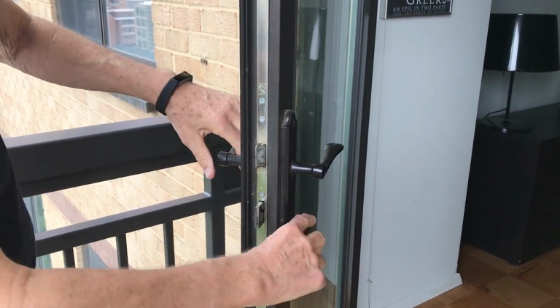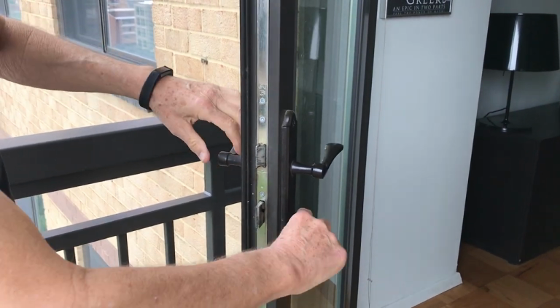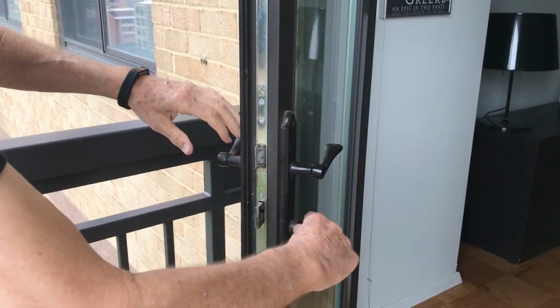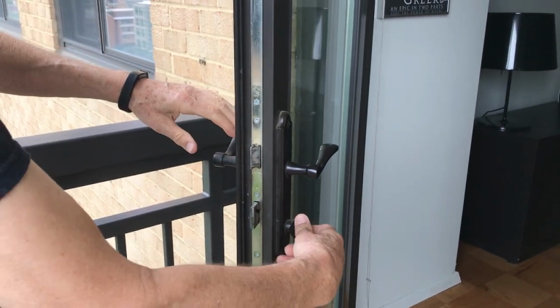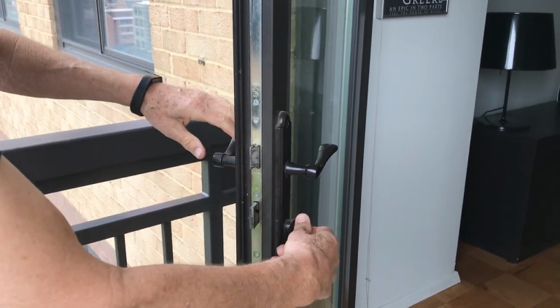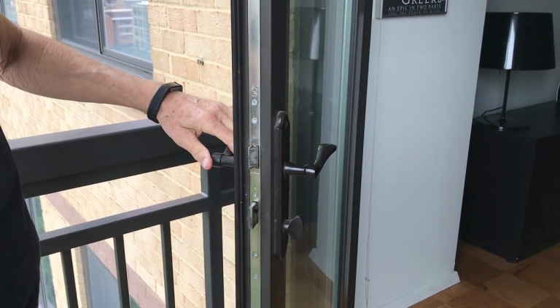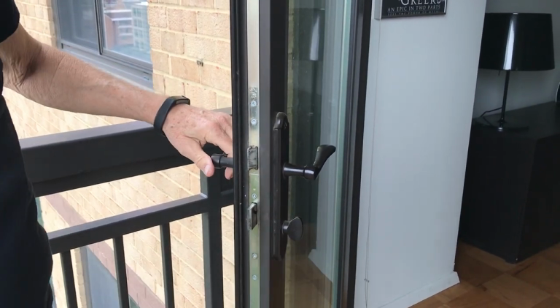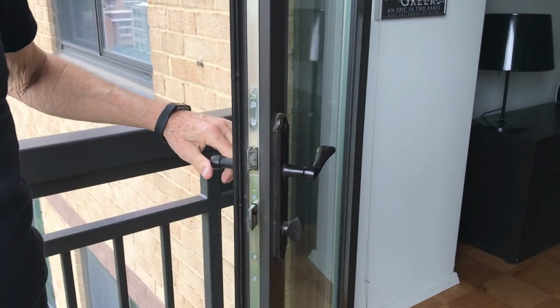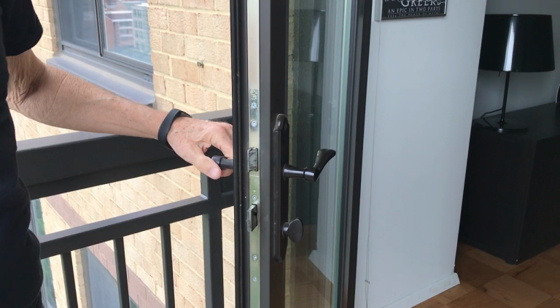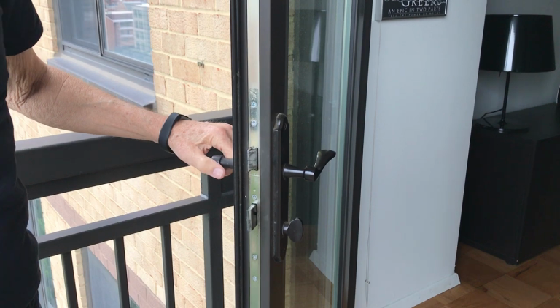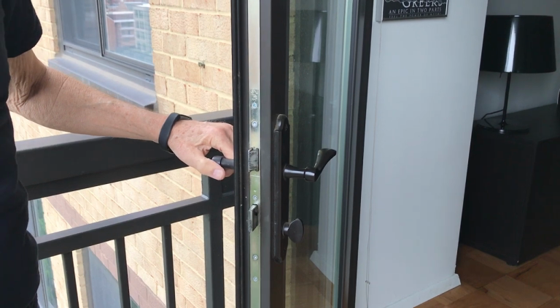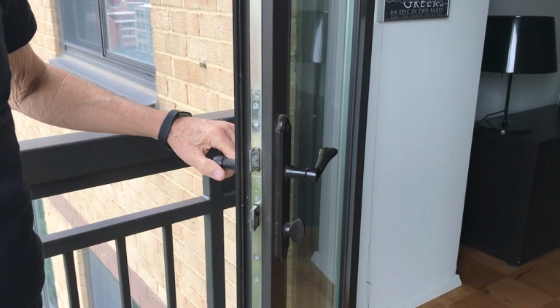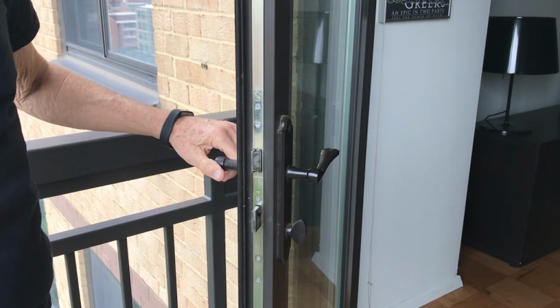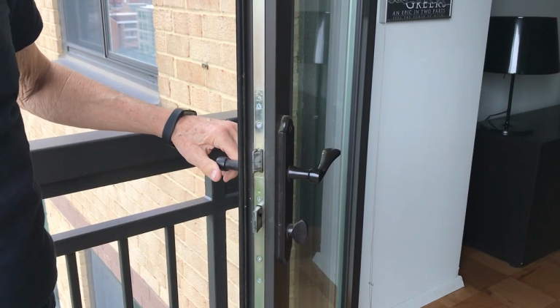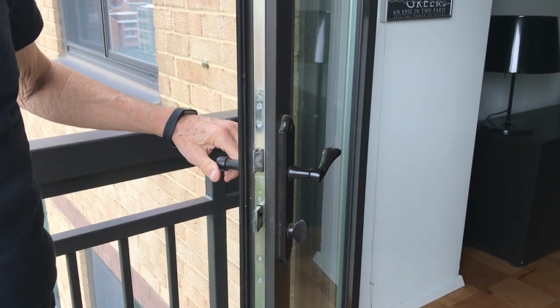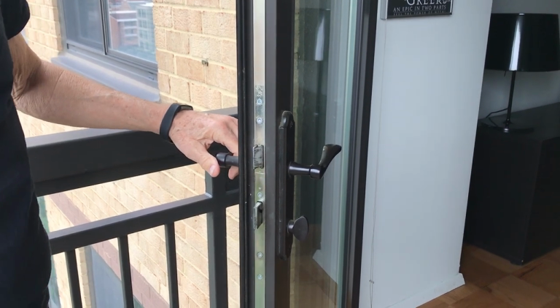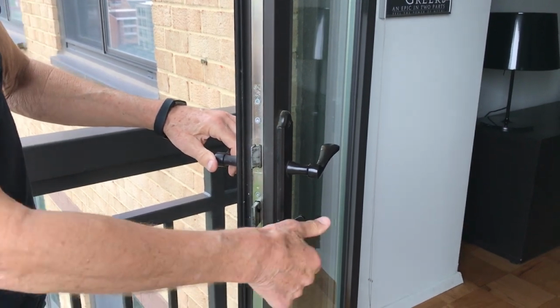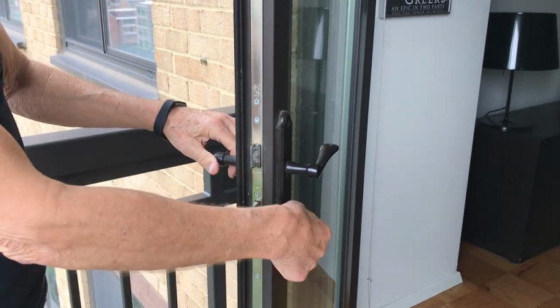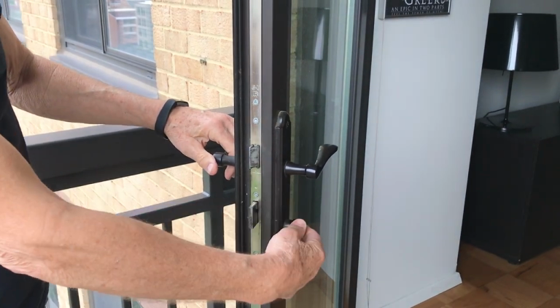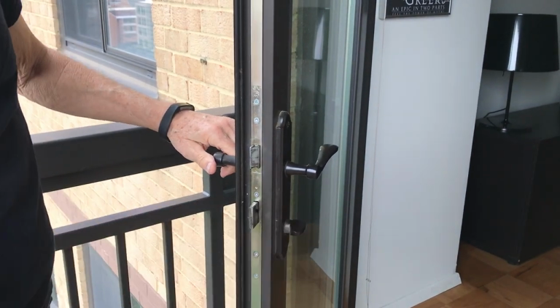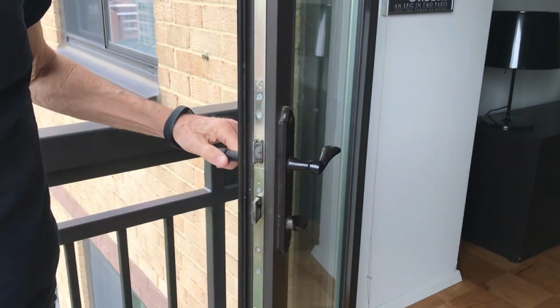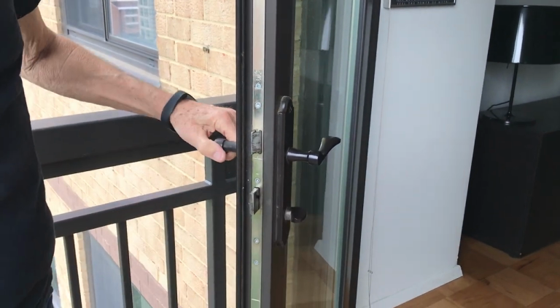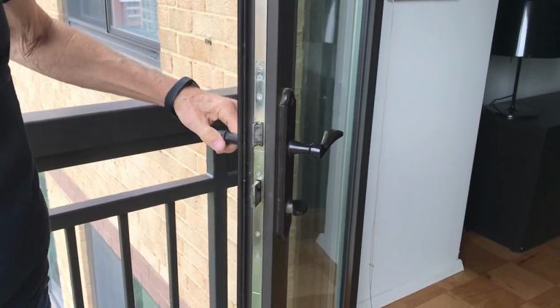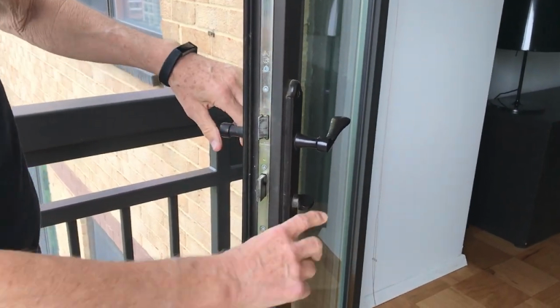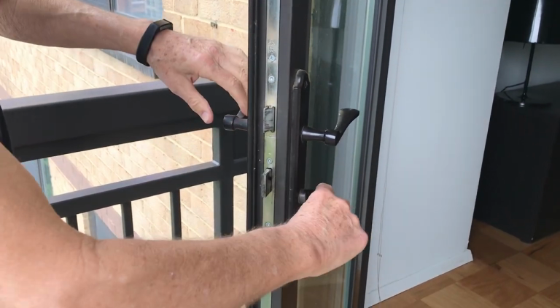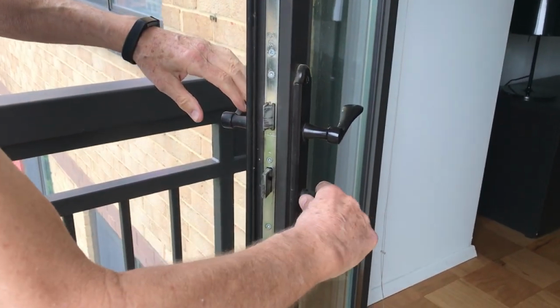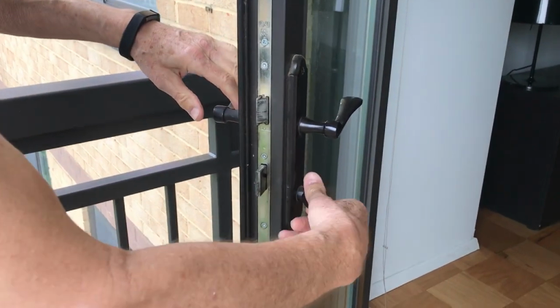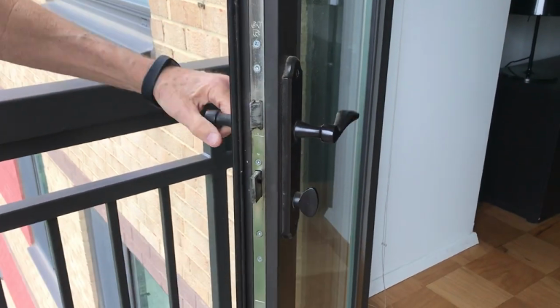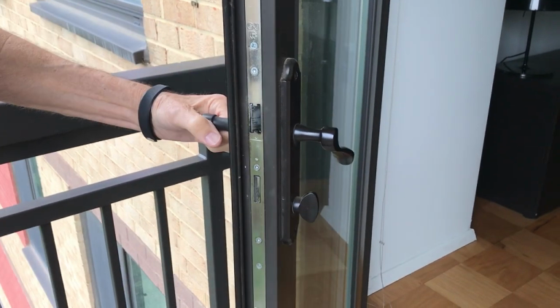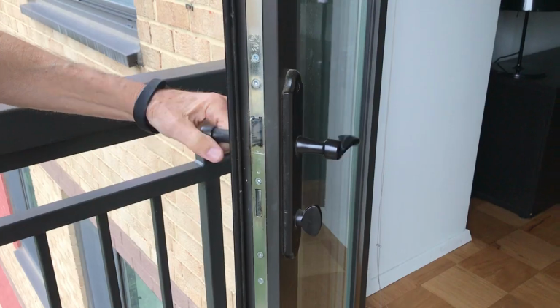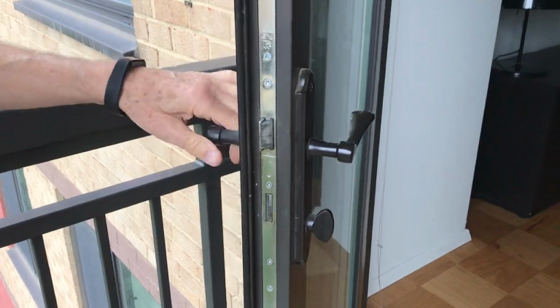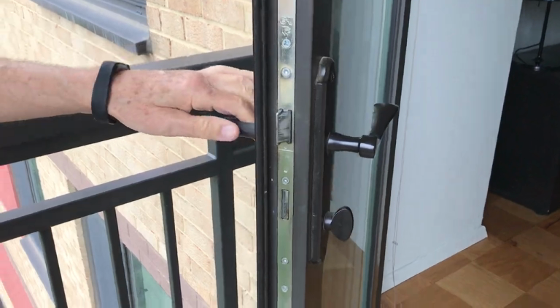That knob then locks the door so it can't be turned from the outside. We'll go ahead and demonstrate from the inside now.